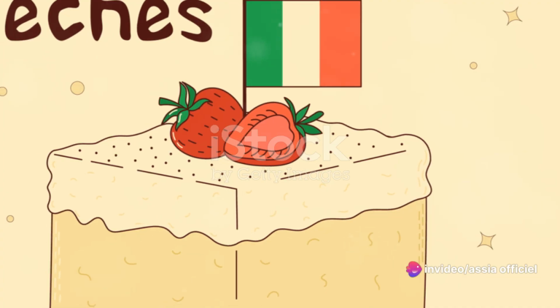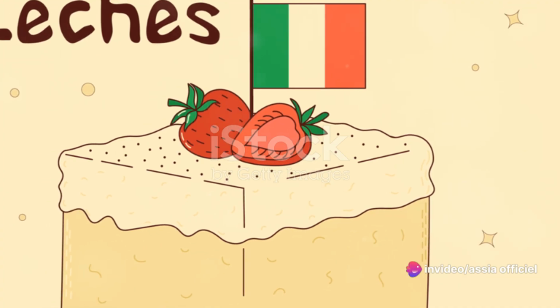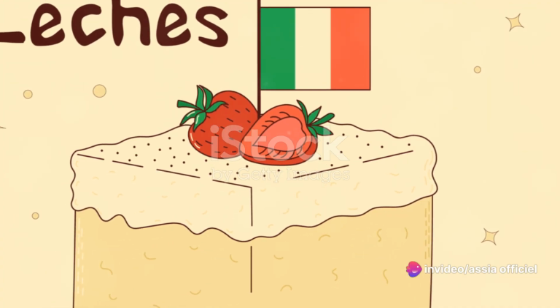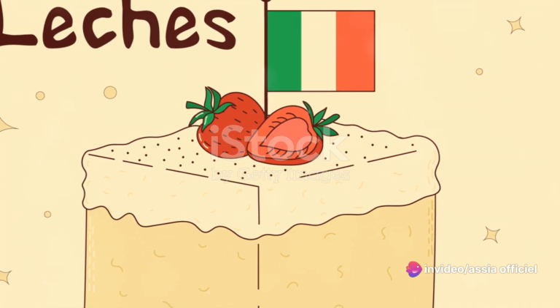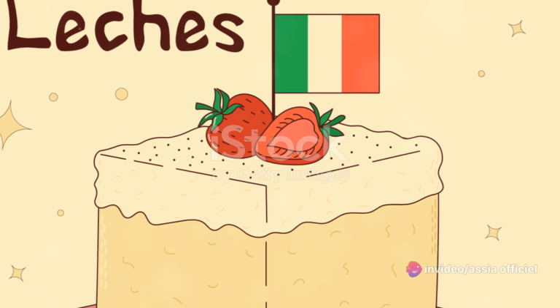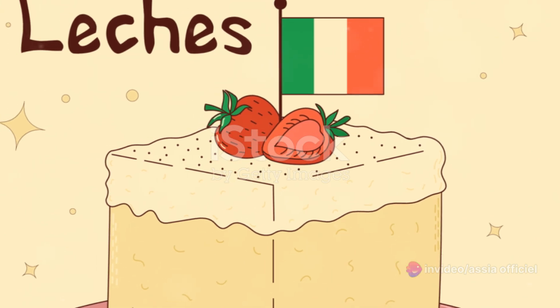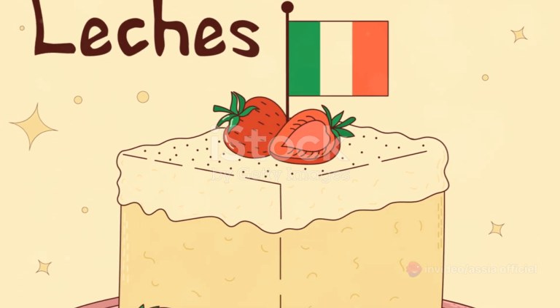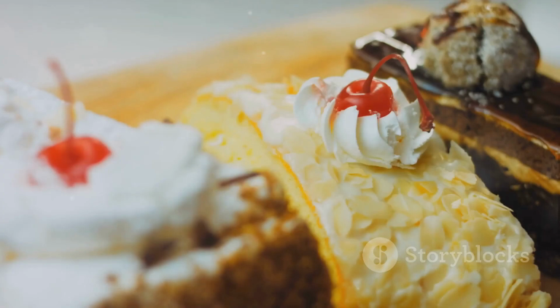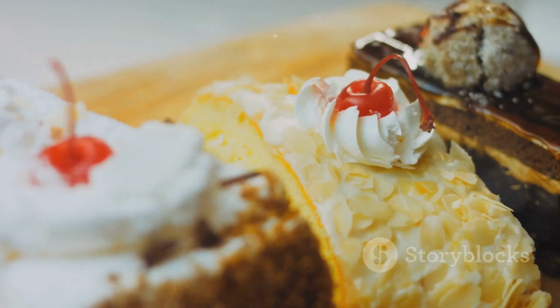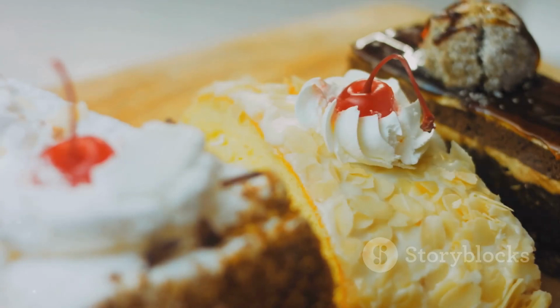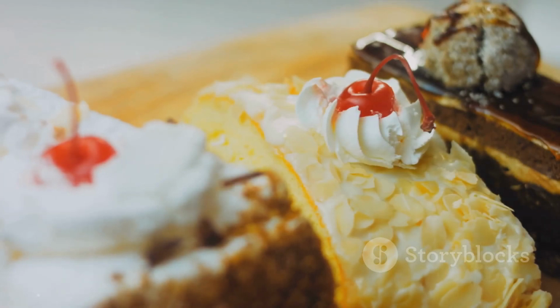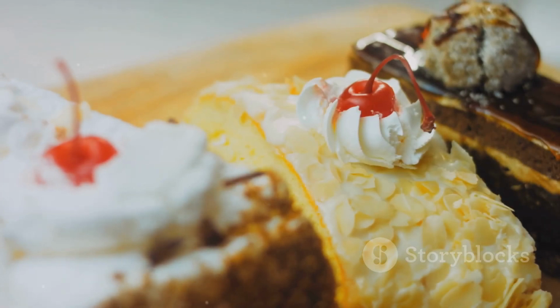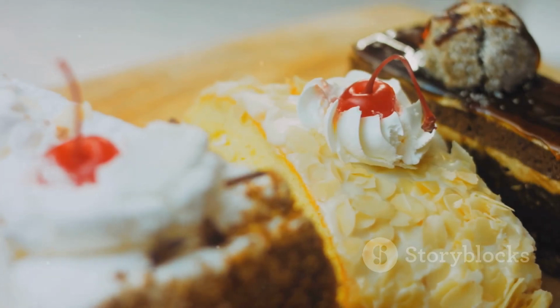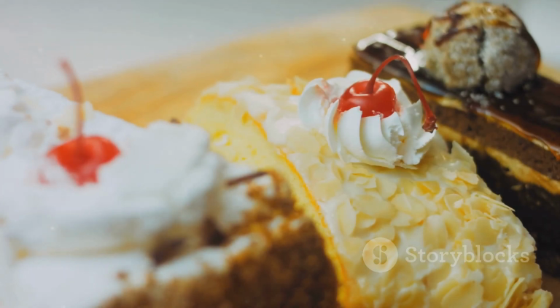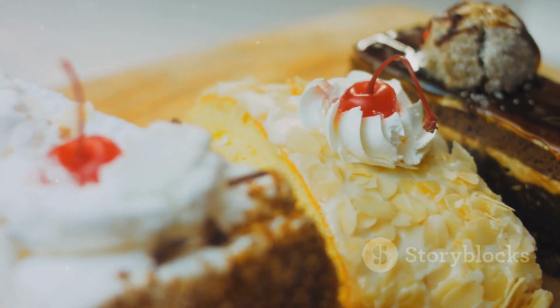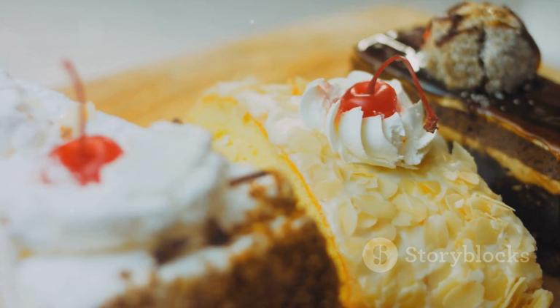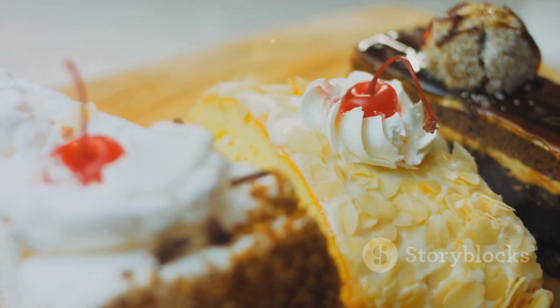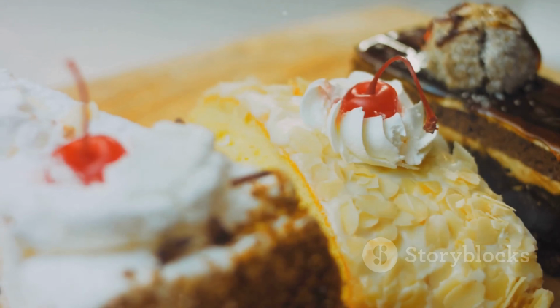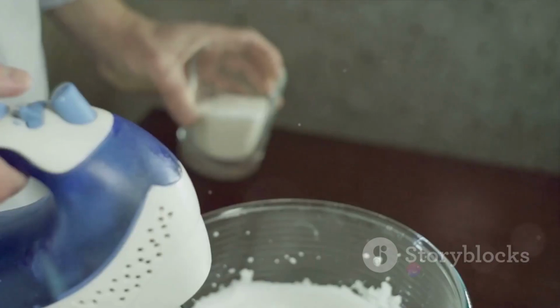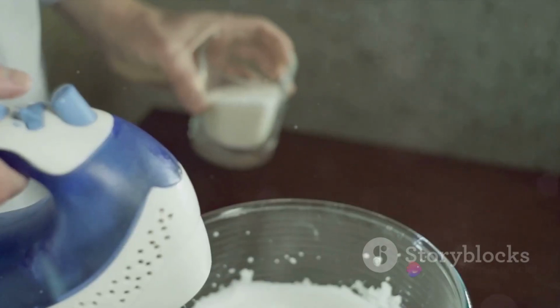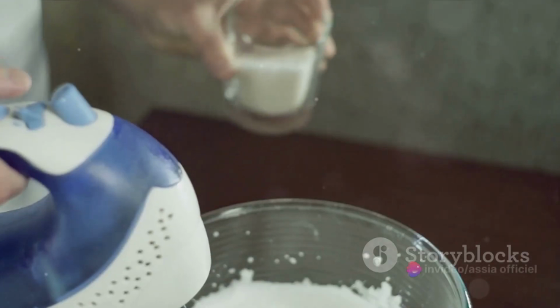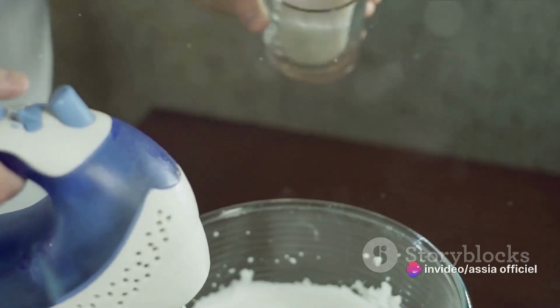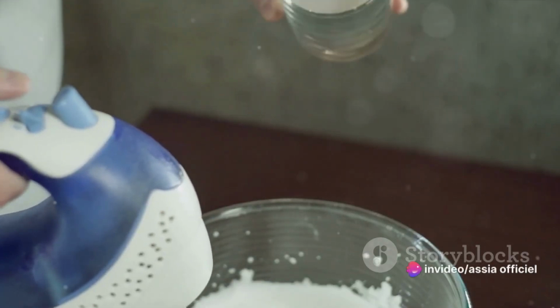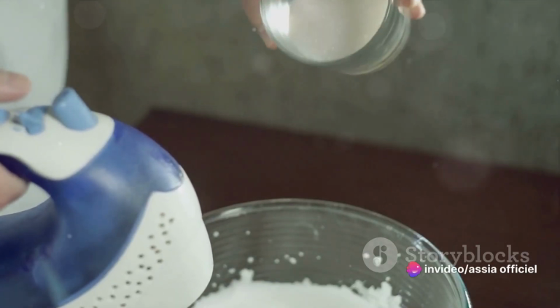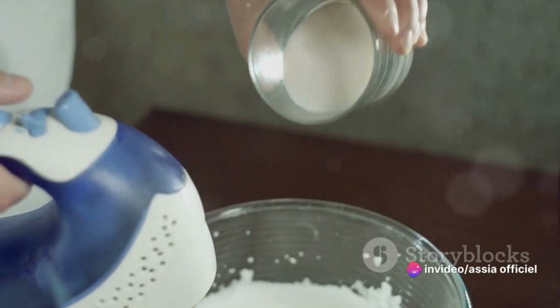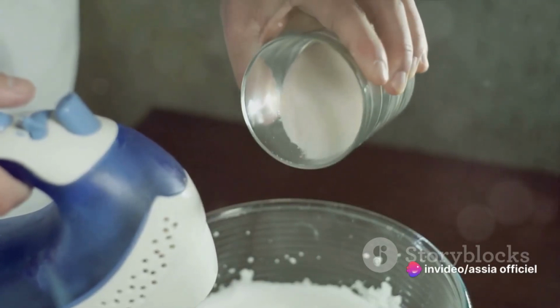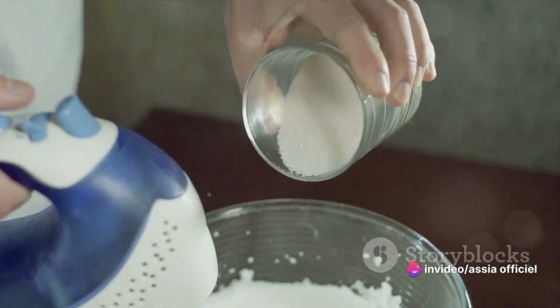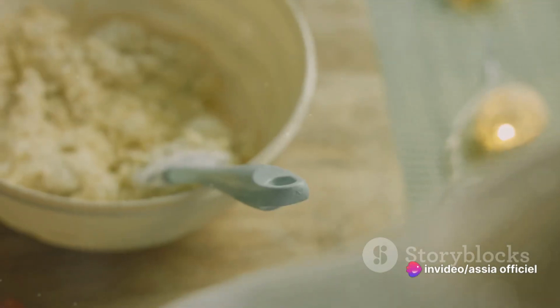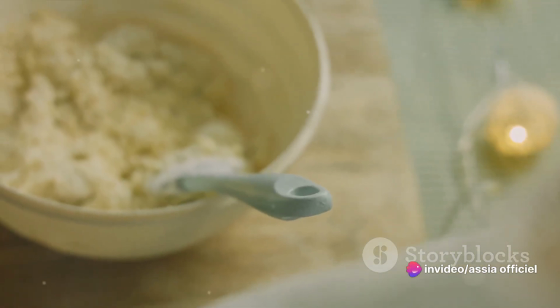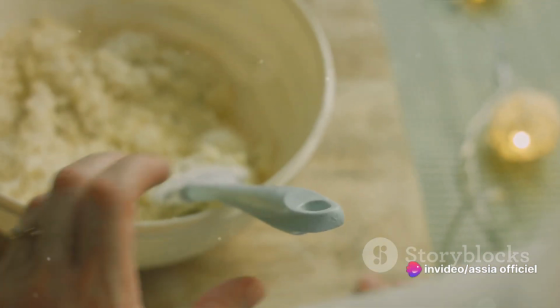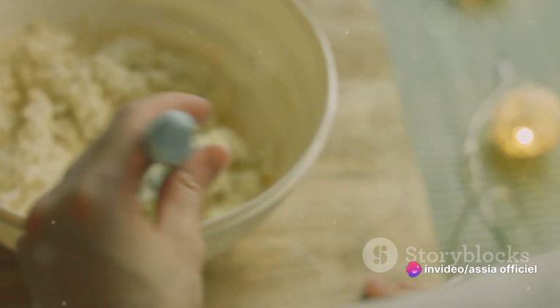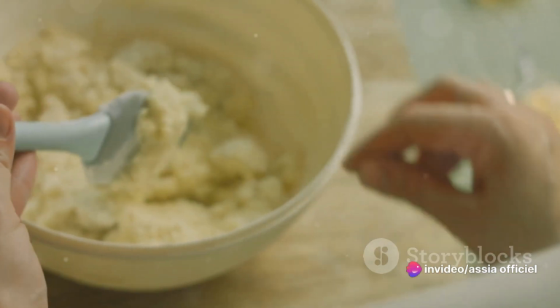The secret to a great tres leches cake lies in its simplicity. It's a sponge cake soaked in a mixture of three kinds of milk, hence the name, tres leches. You'll need sweetened condensed milk, evaporated milk, and heavy cream. And that's the heart and soul of our recipe today.